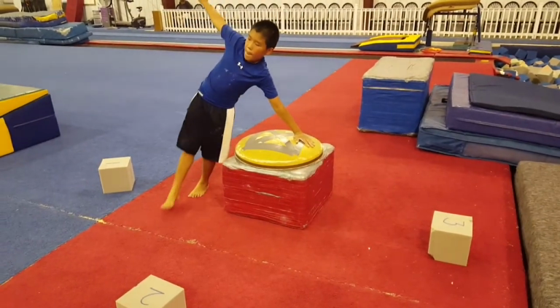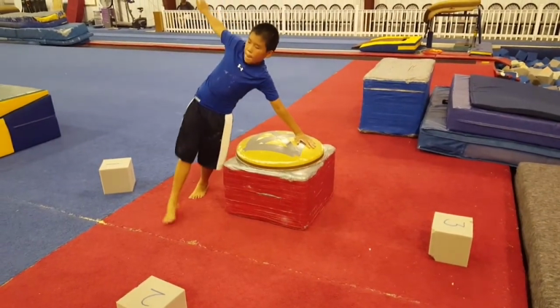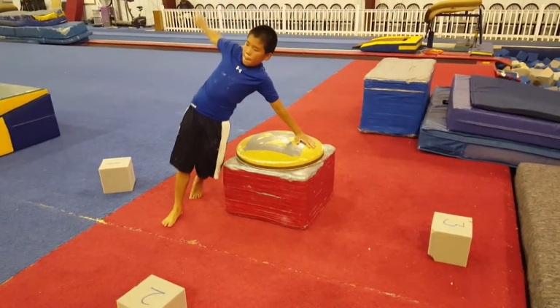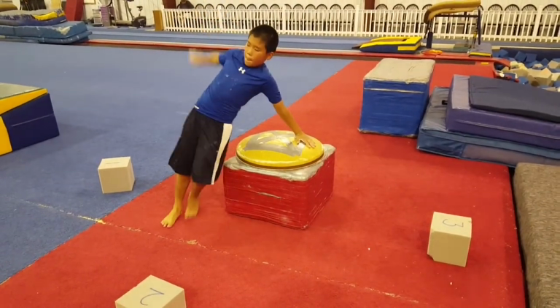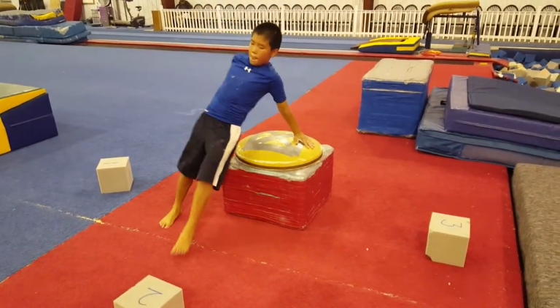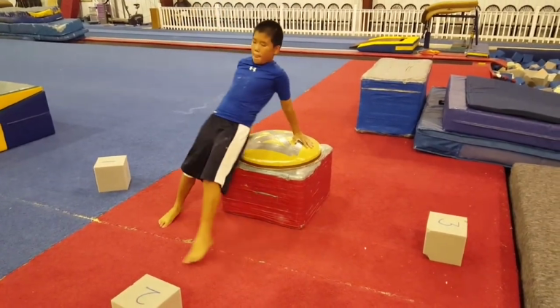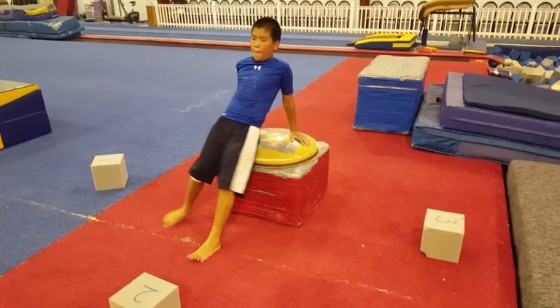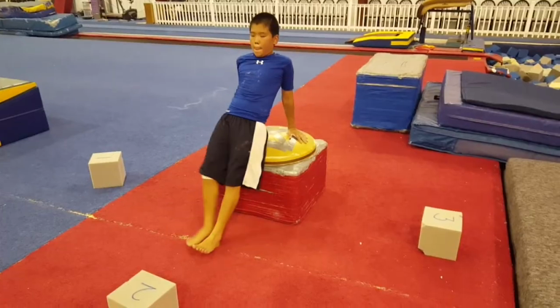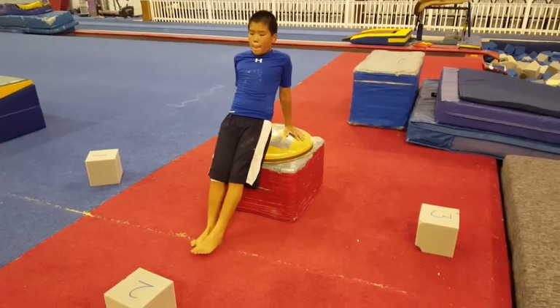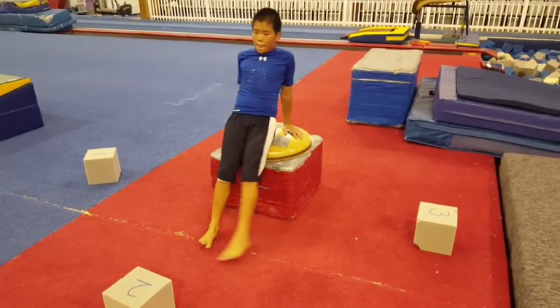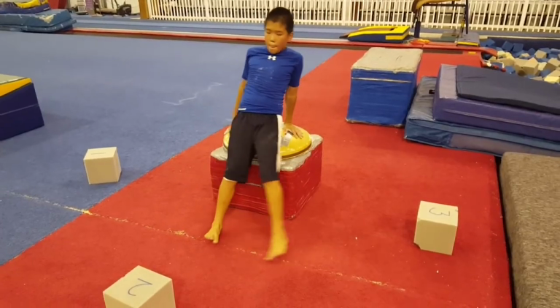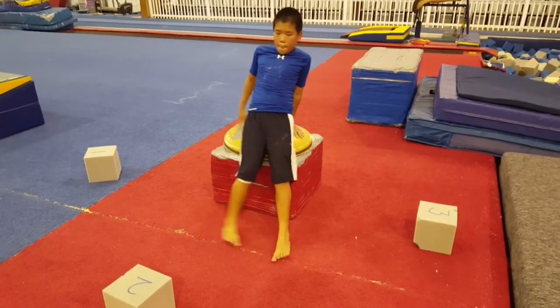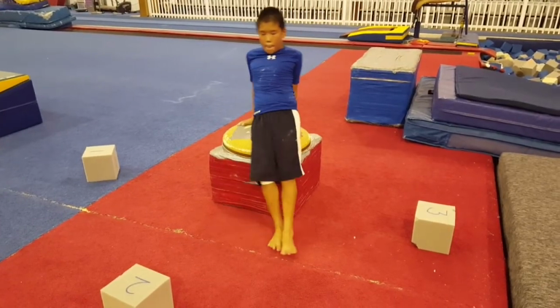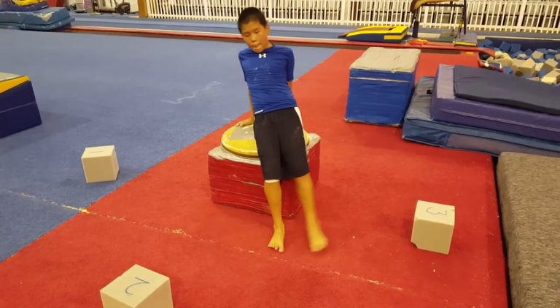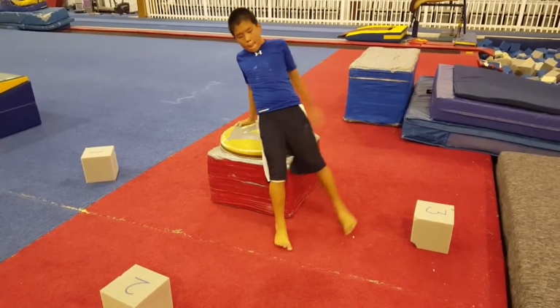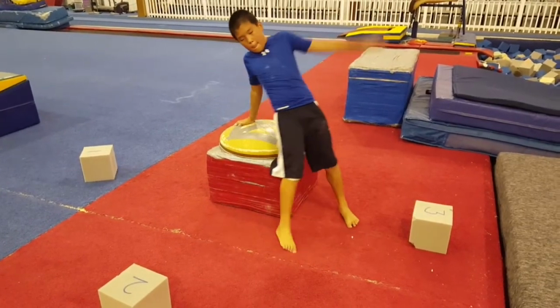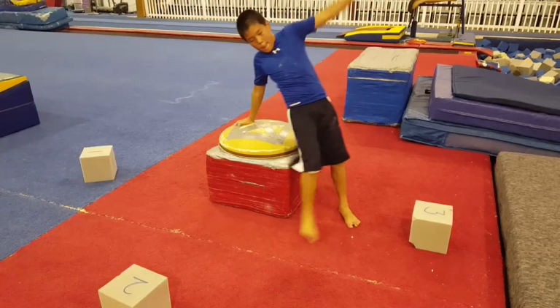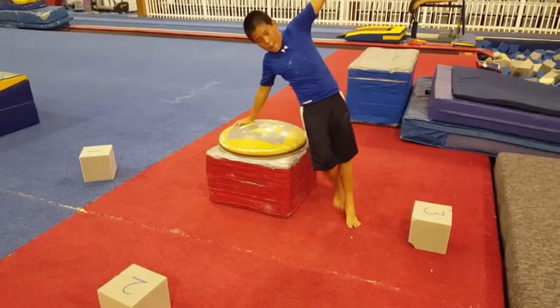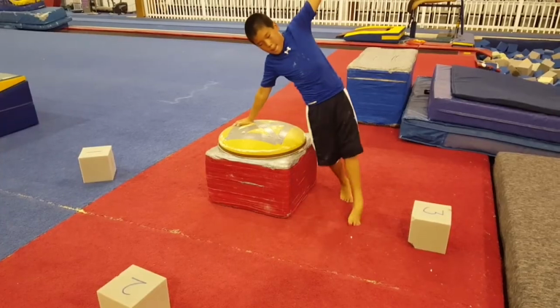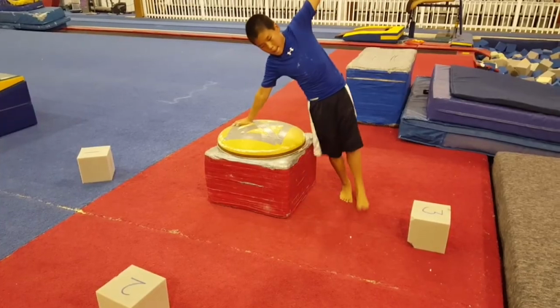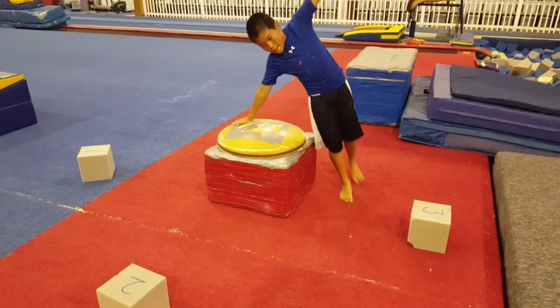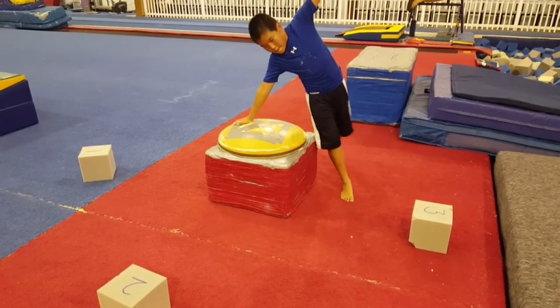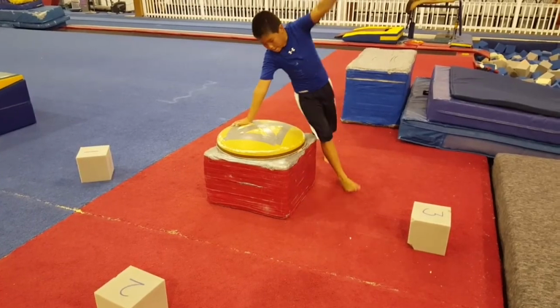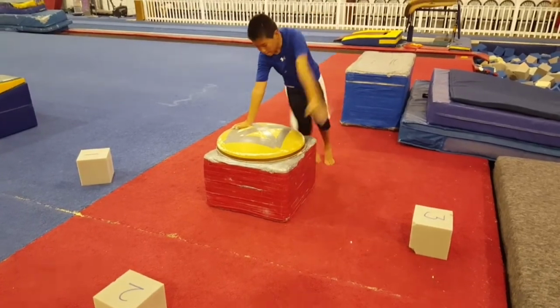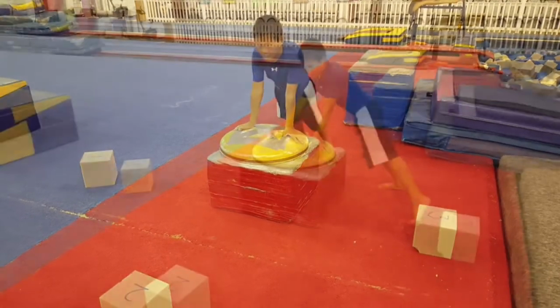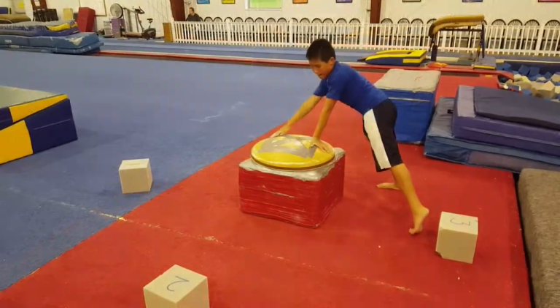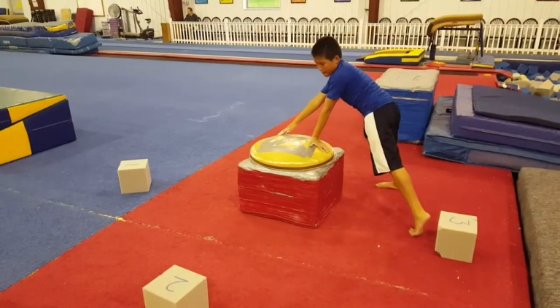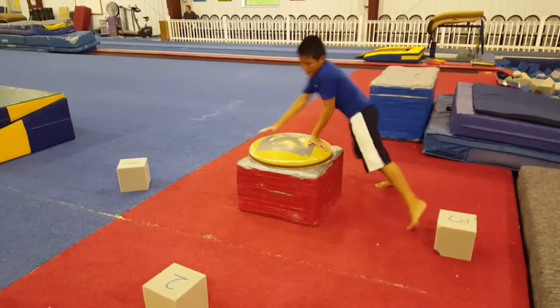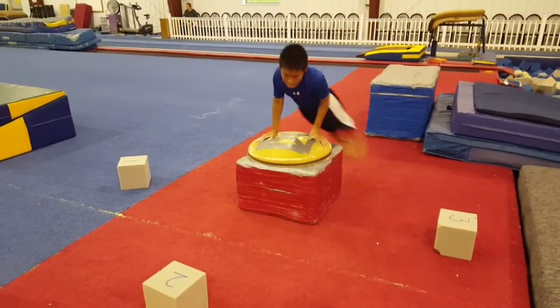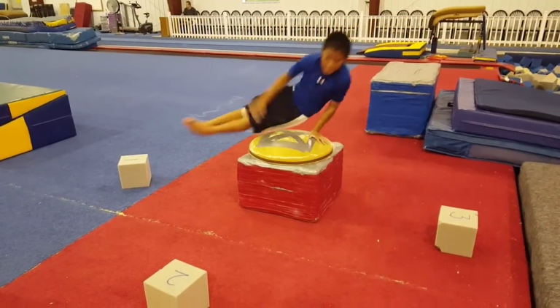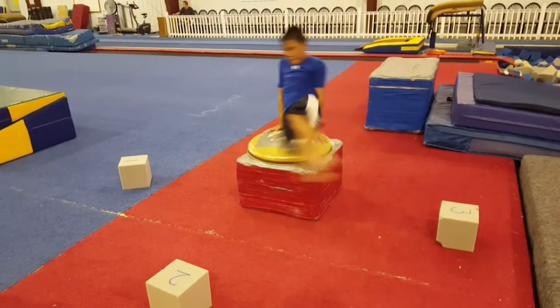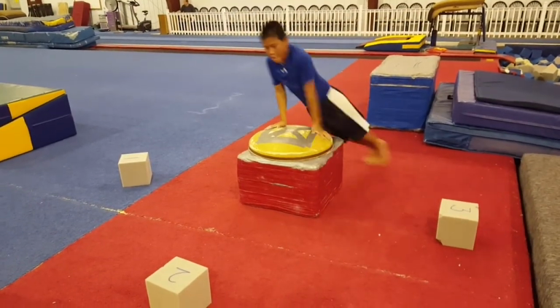So we have the blocks, practicing spotting. You'll see they're numbered one, two, three — spotting those blocks. And then the full circle.